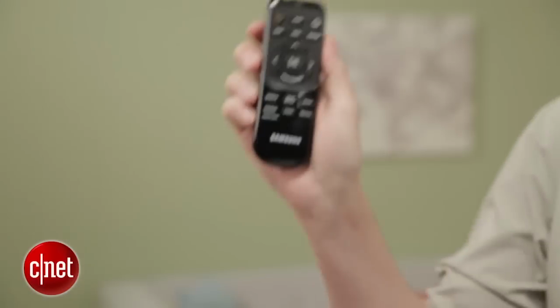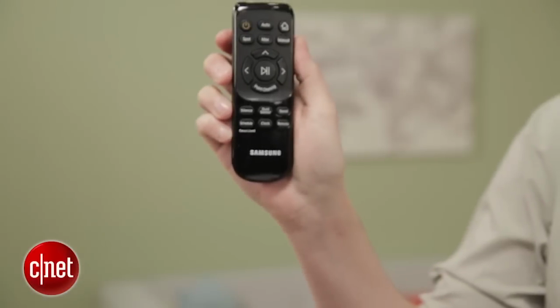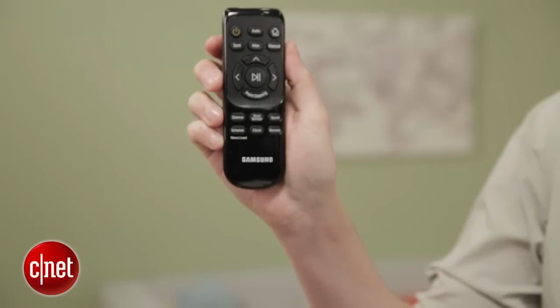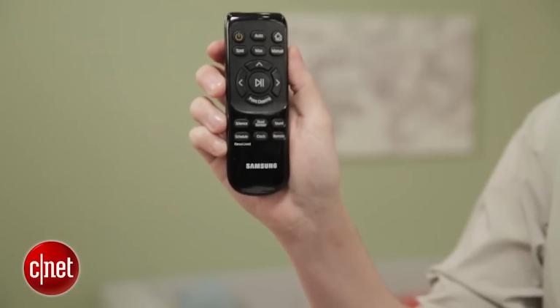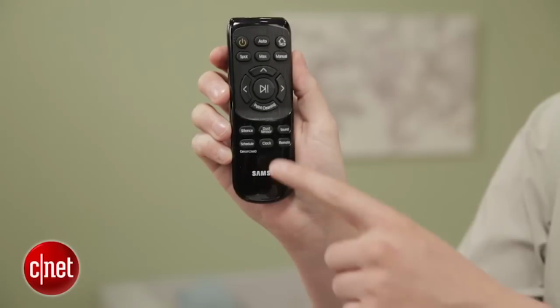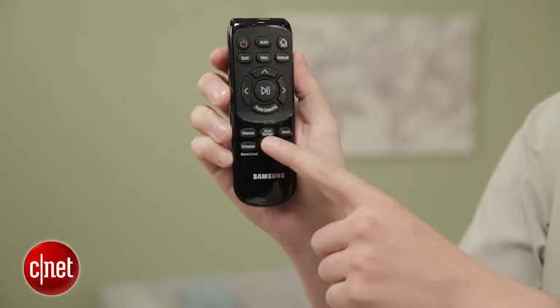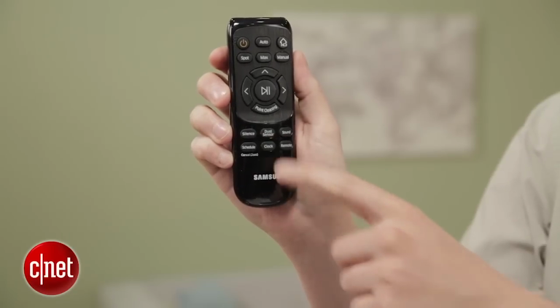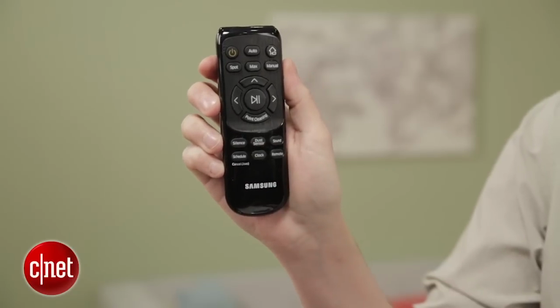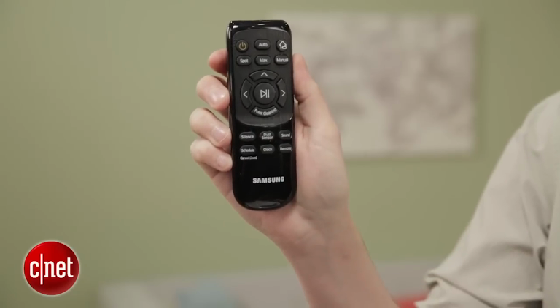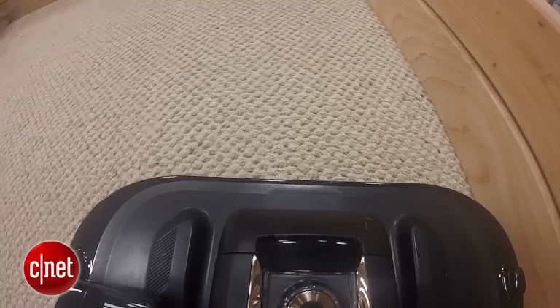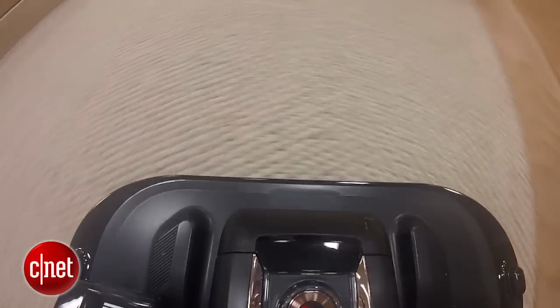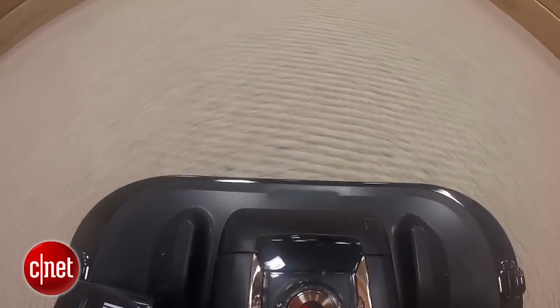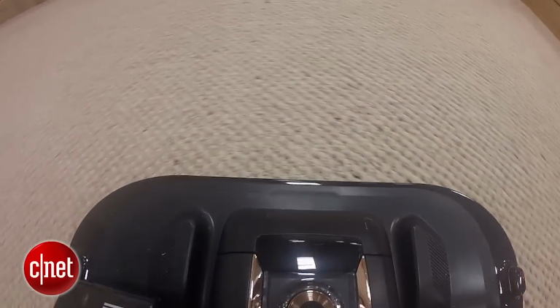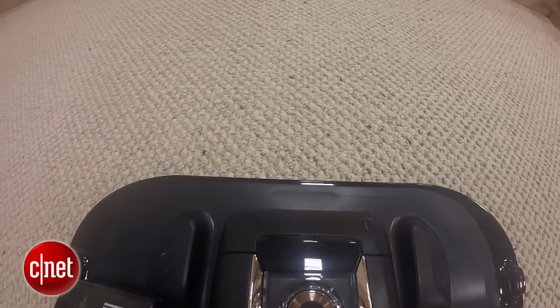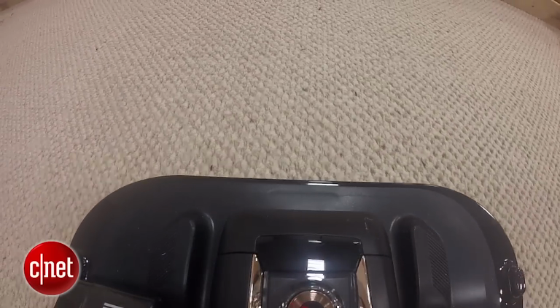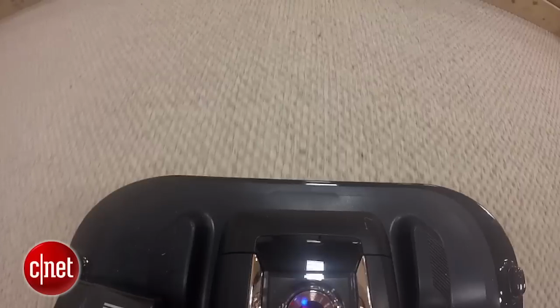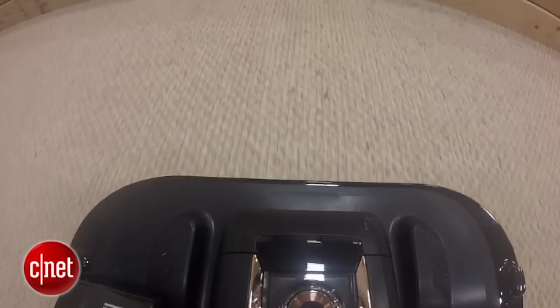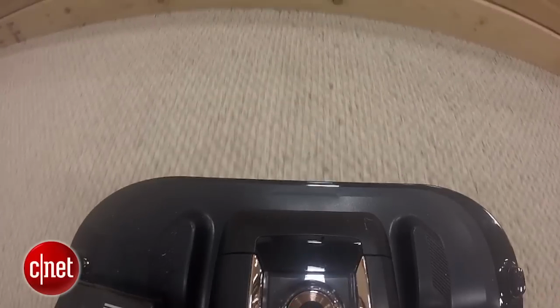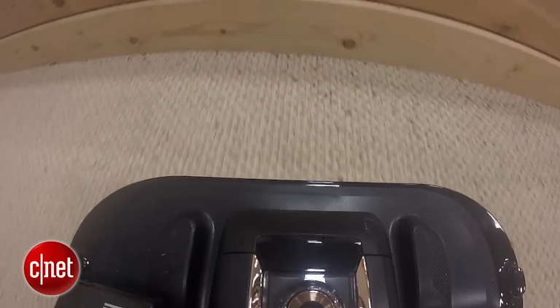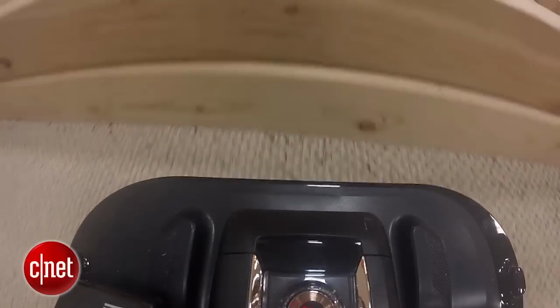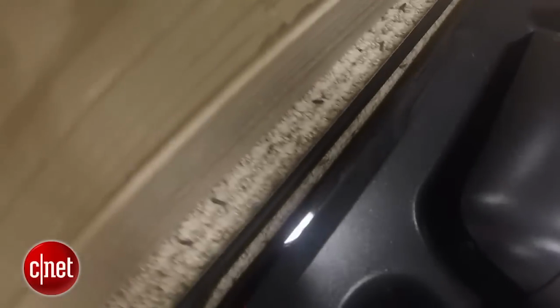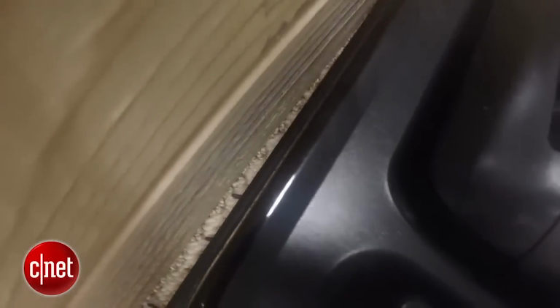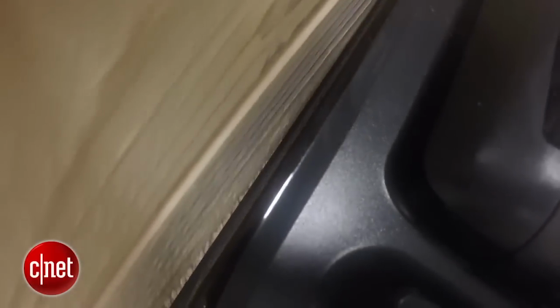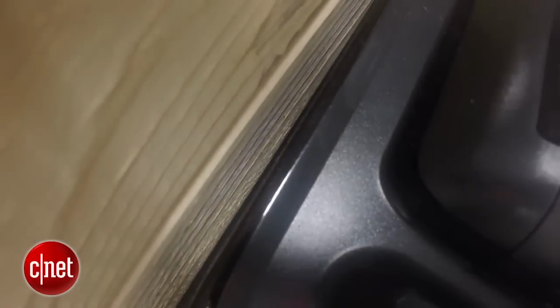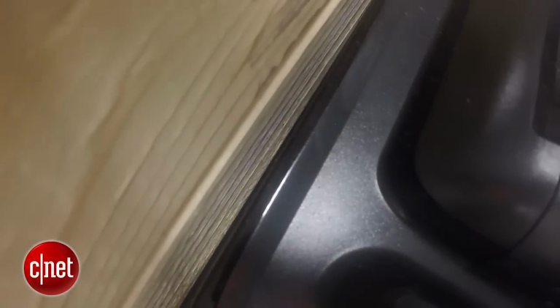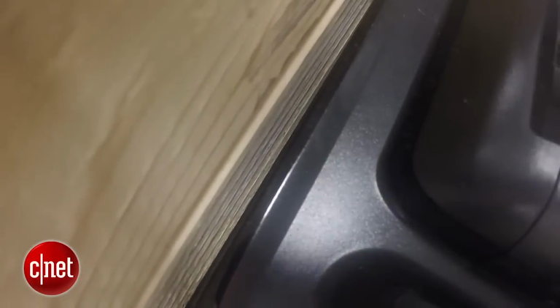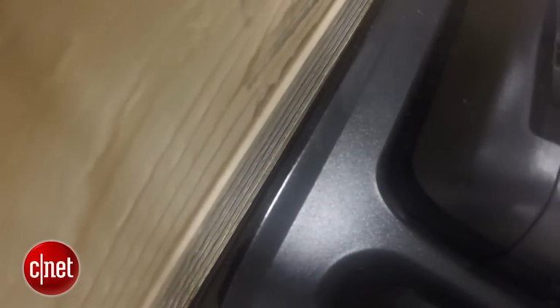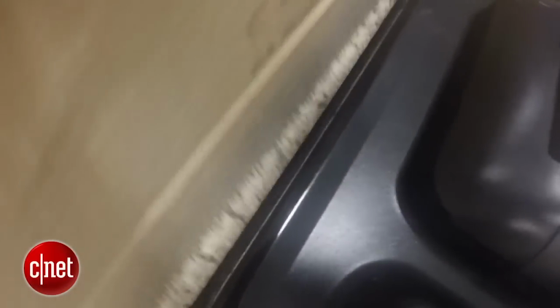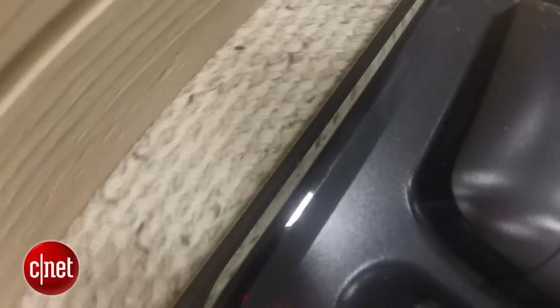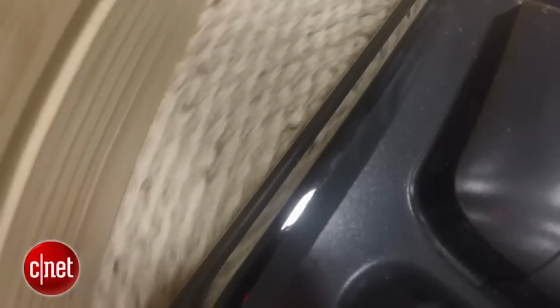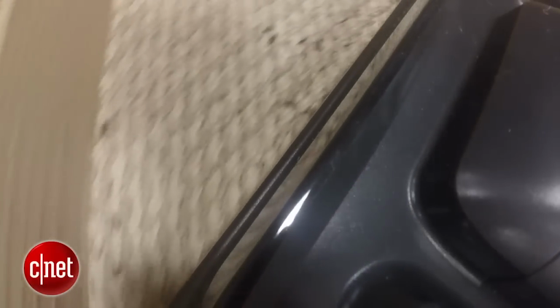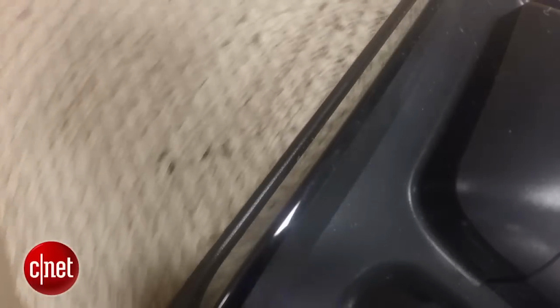Other features include a dust sensor that'll tell the vacuum to work a little harder if it detects a dirty spot in your carpet, along with a silence mode that'll quiet the vacuum and have it run at a less rigorous output to minimize the sound. I like that — it's a nice feature if you're watching TV.